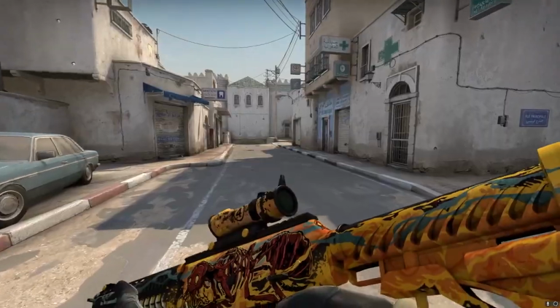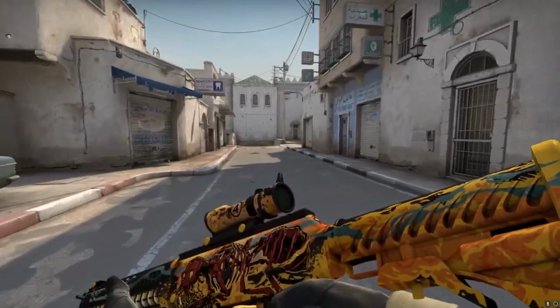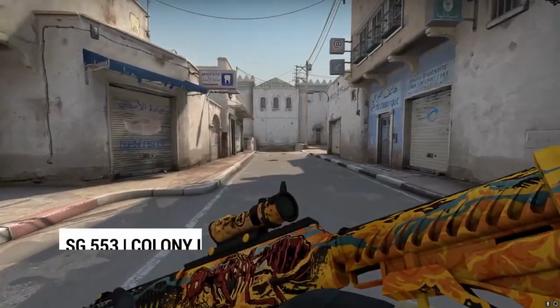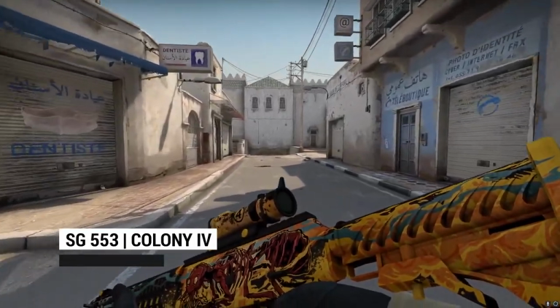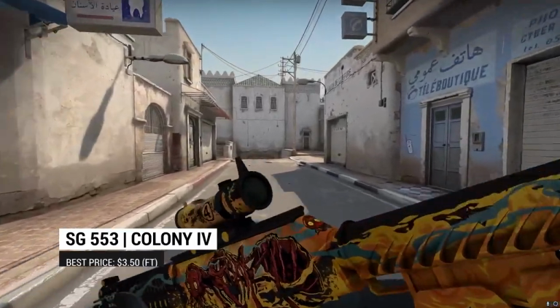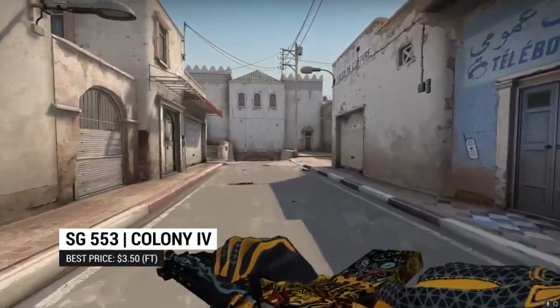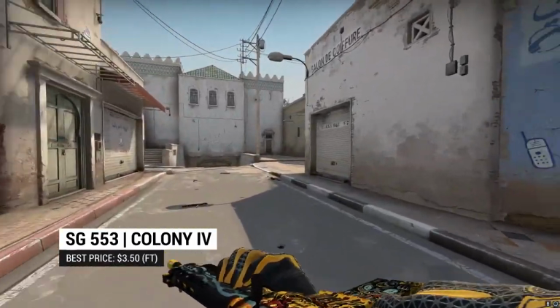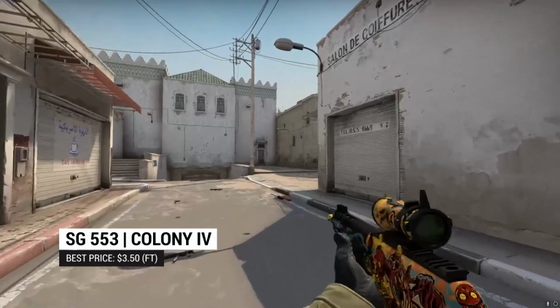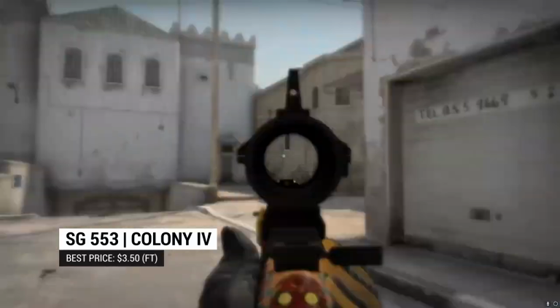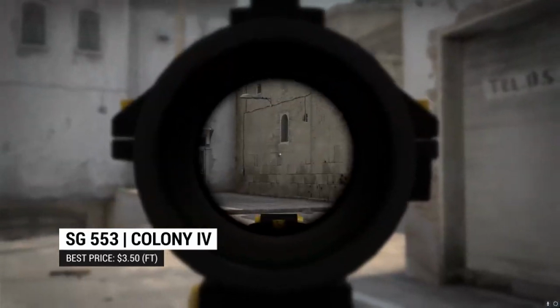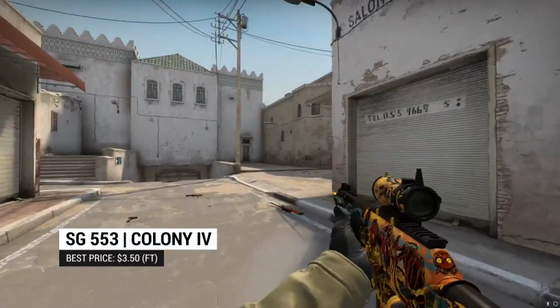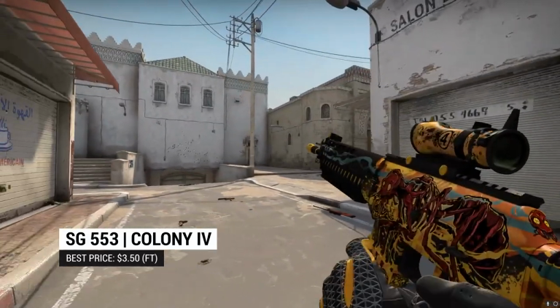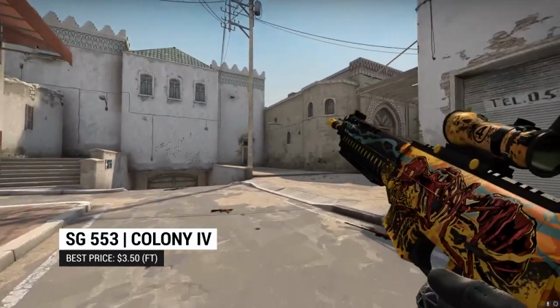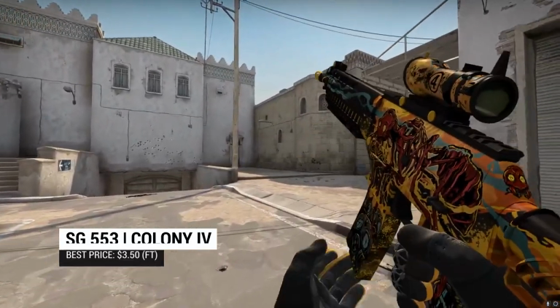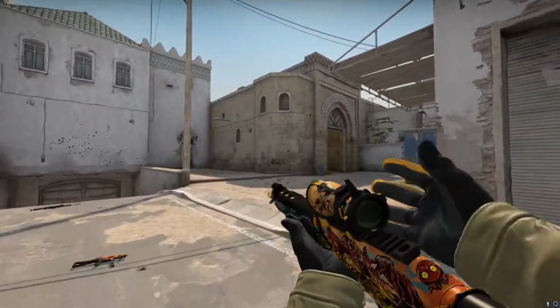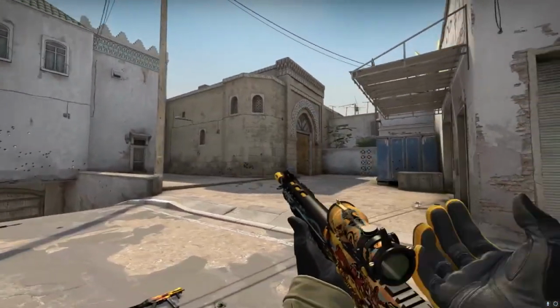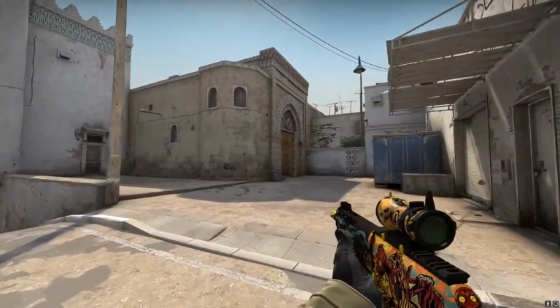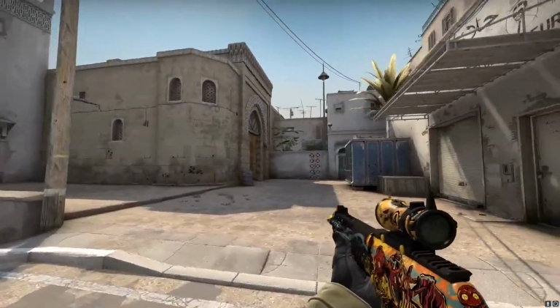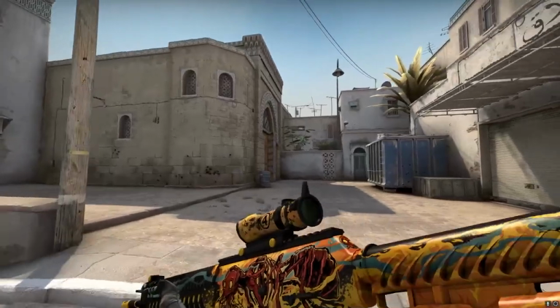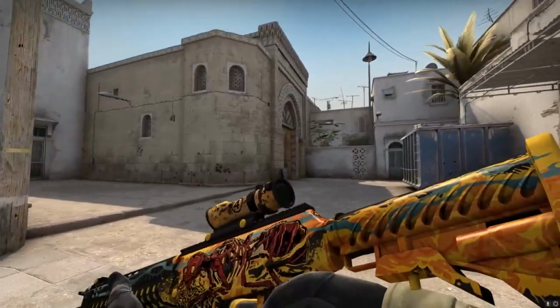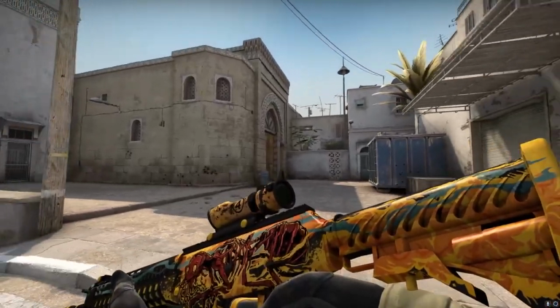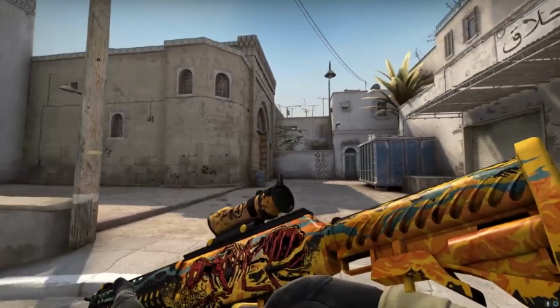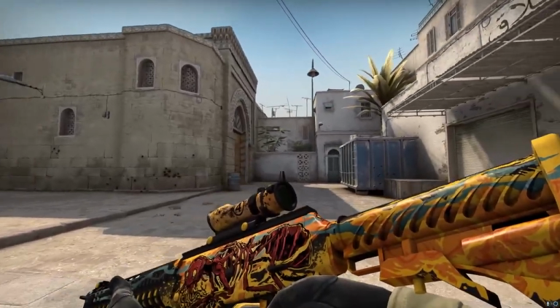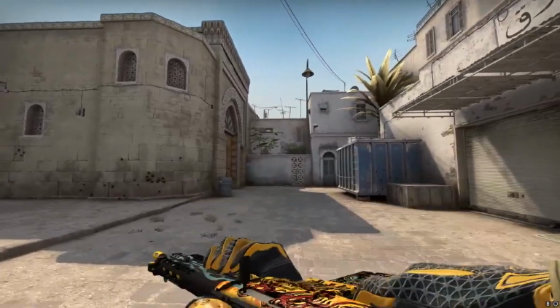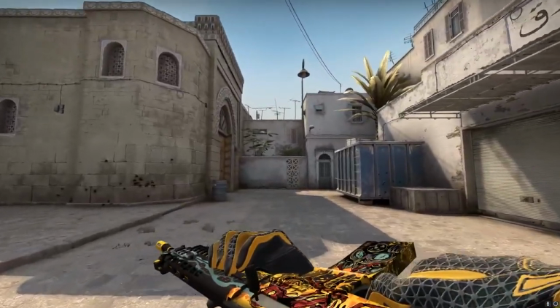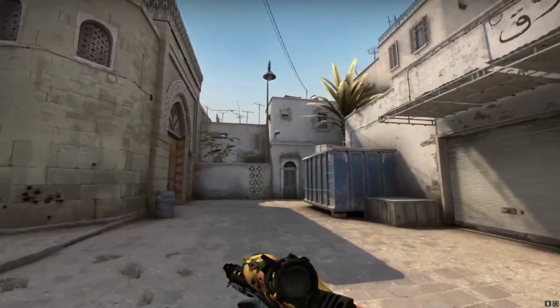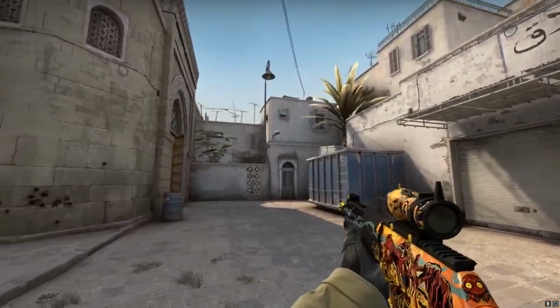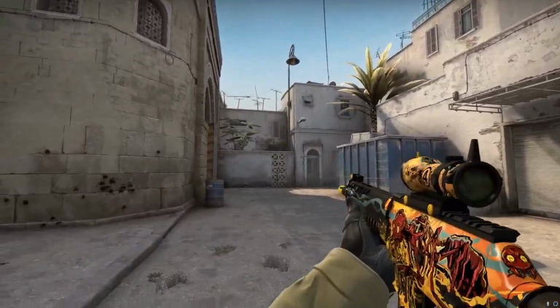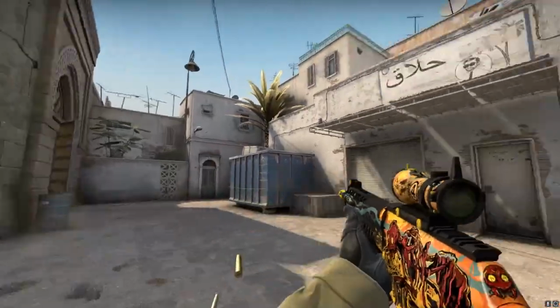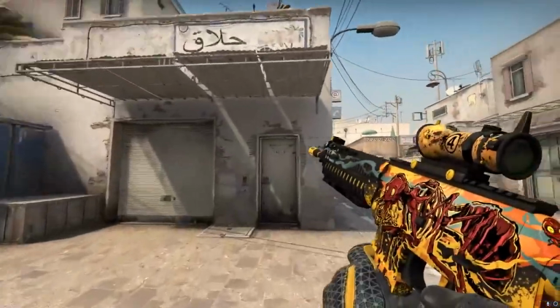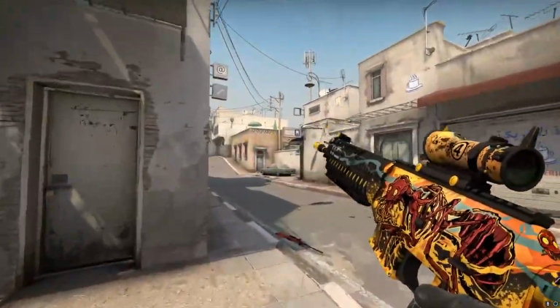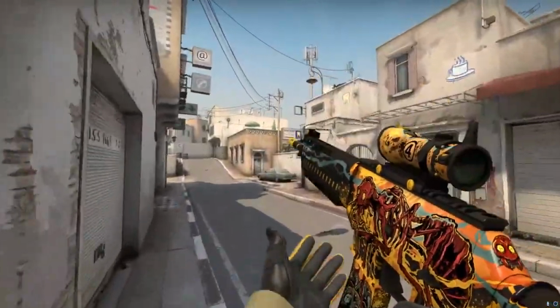As for the SG553, we went with the Colony 4. The Krieg was a harder choice, and eventually I settled for the Colony 4 over the Bulldozer. A bit more intricate with its grim ant-of-war theme, it fits the animal set in a flippant way and looks pretty good, so let's take that.